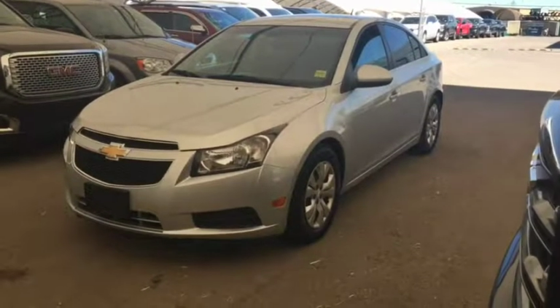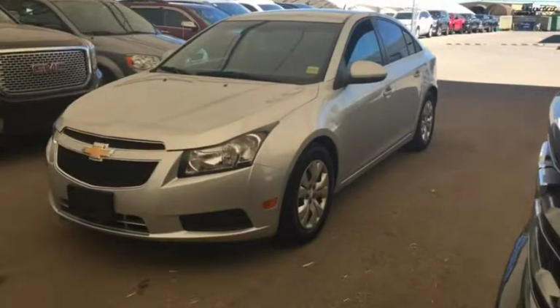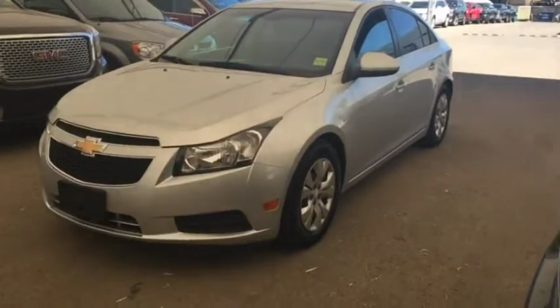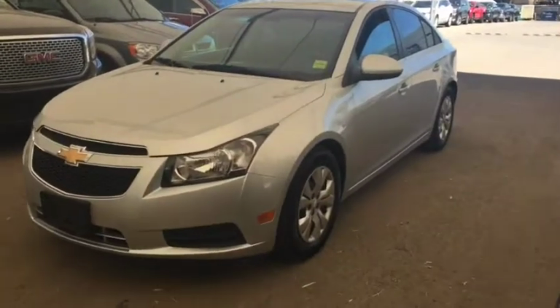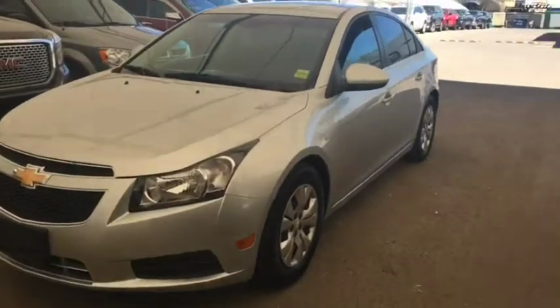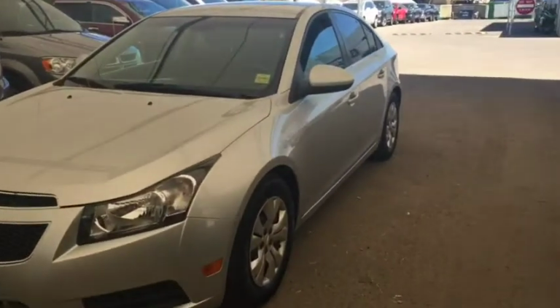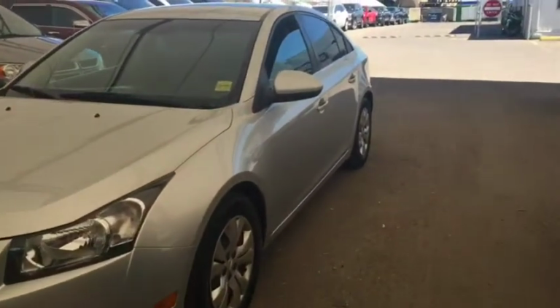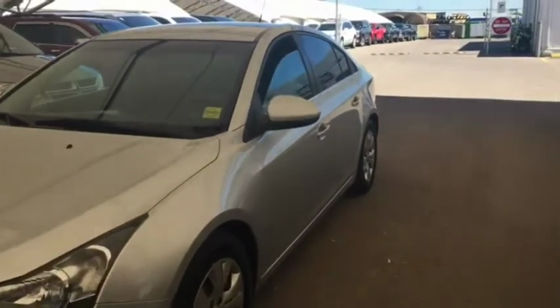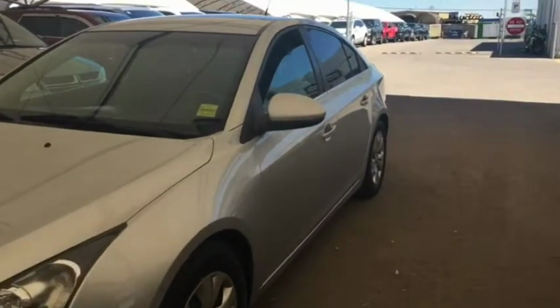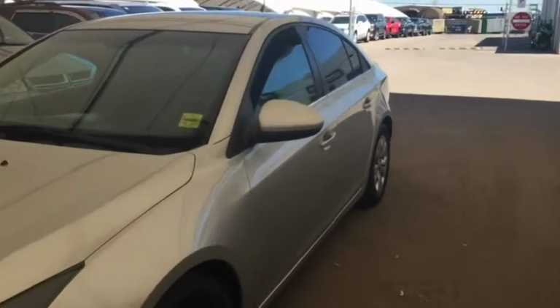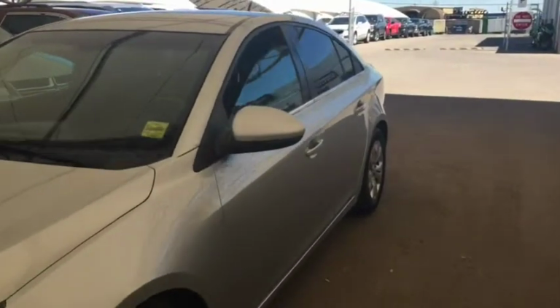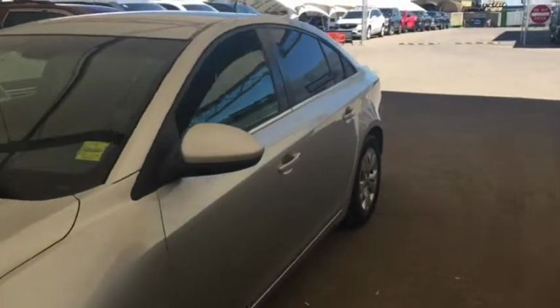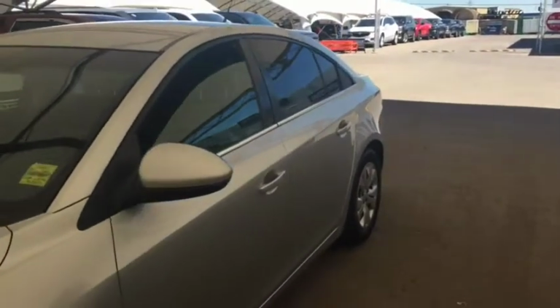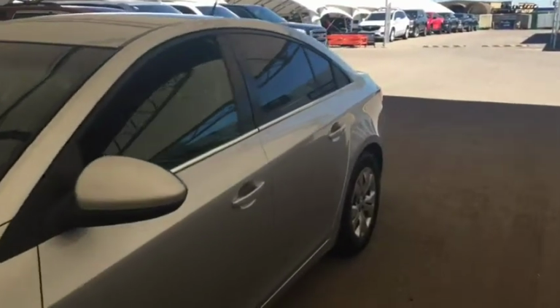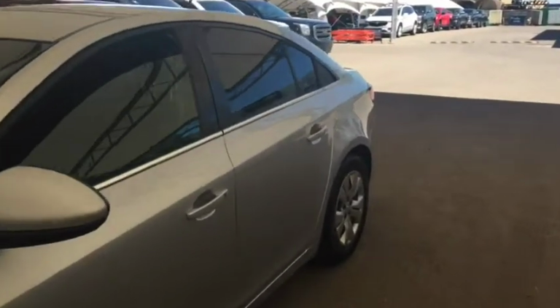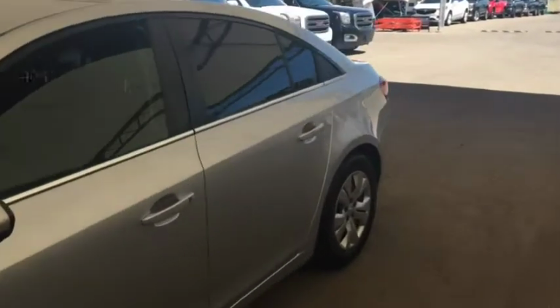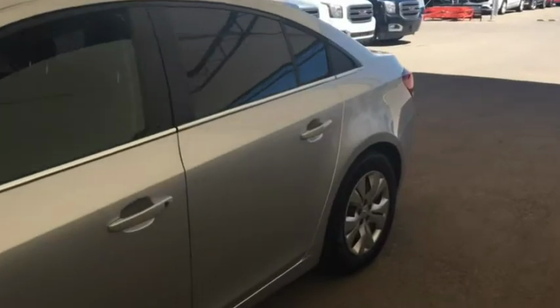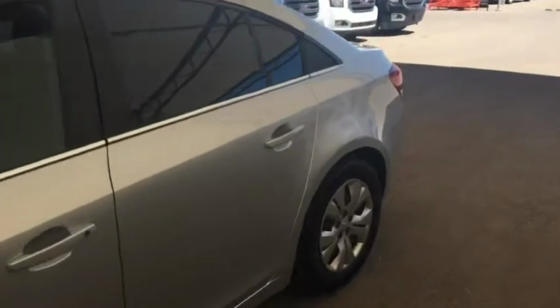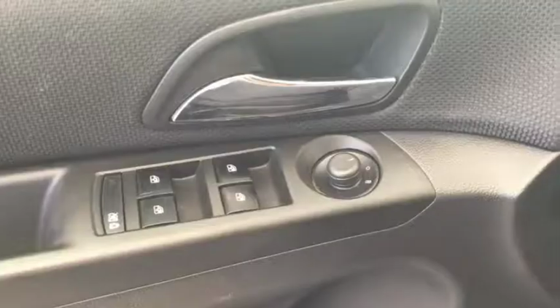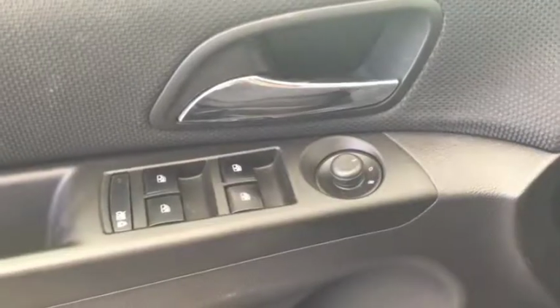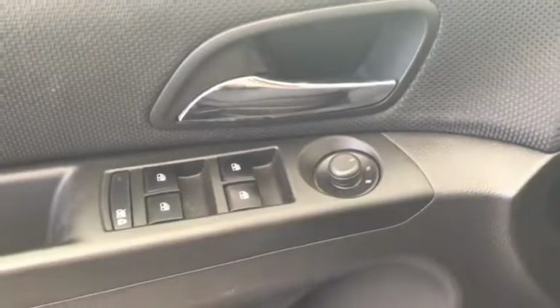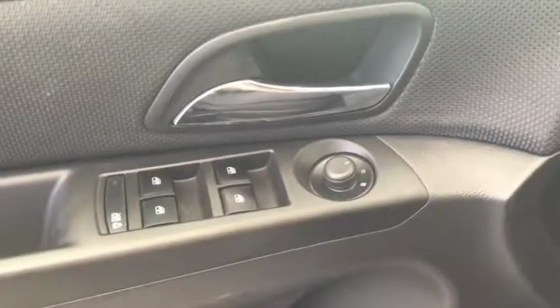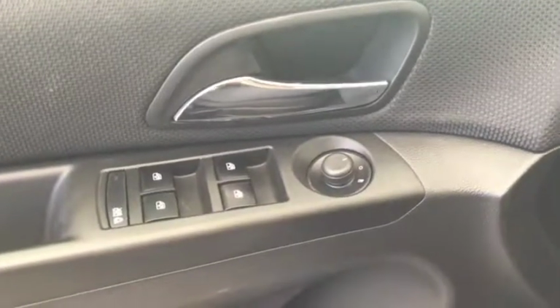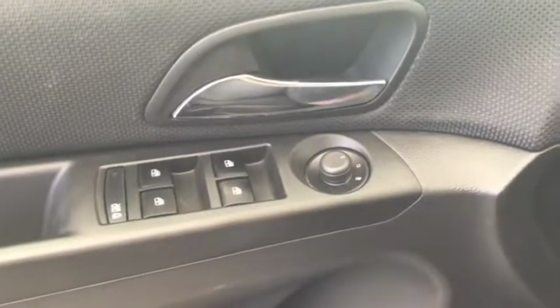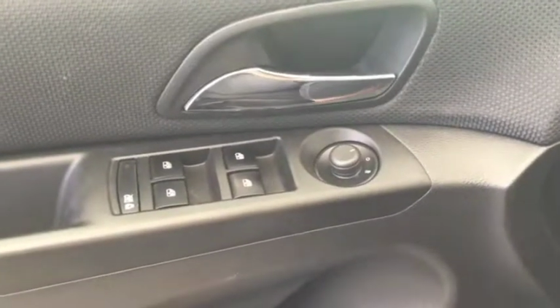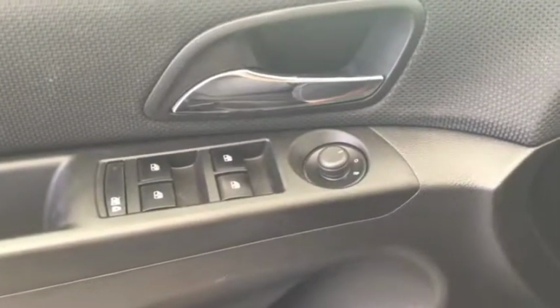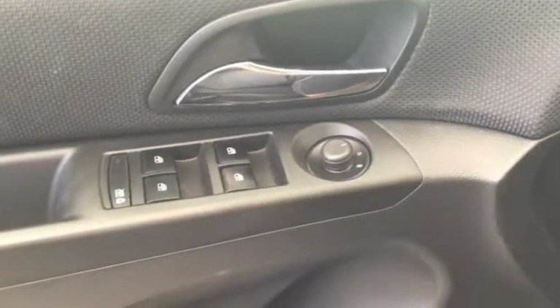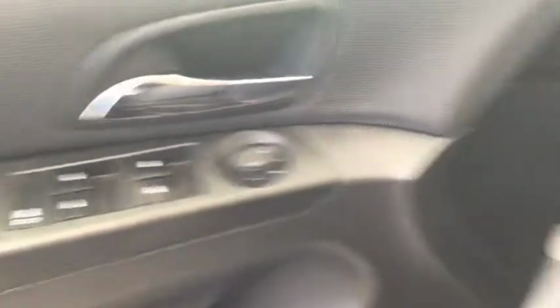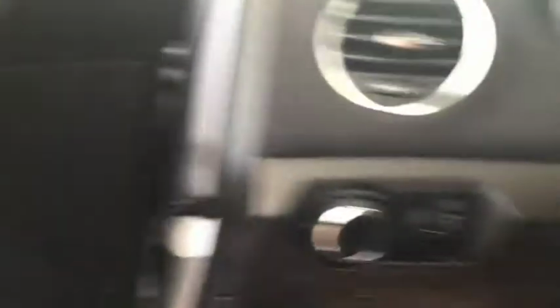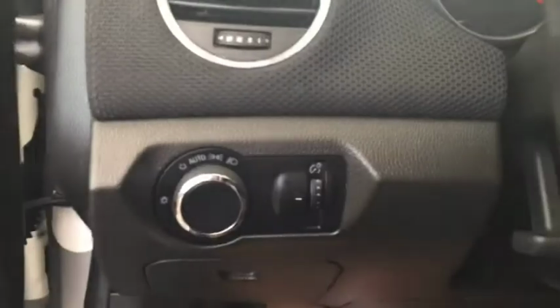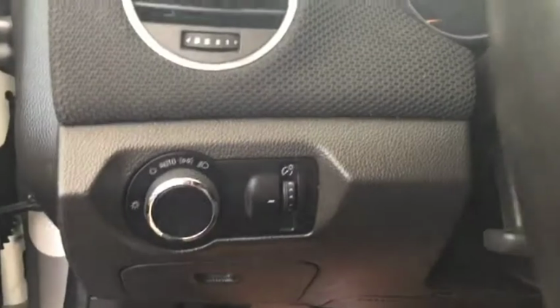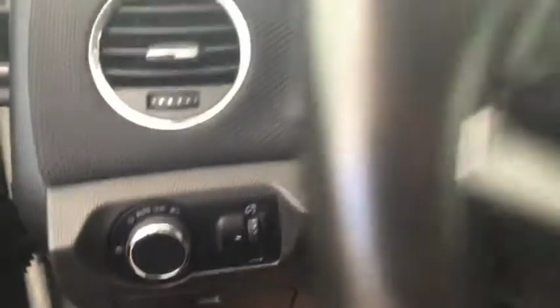Welcome to Davis Chevrolet. This is a pre-owned 2014 Chevrolet Cruze in the color silver. Some features include power windows, power mirrors, and automatic headlights.